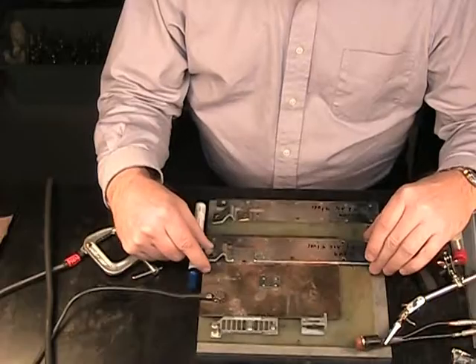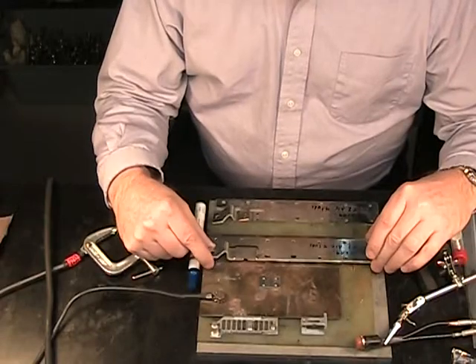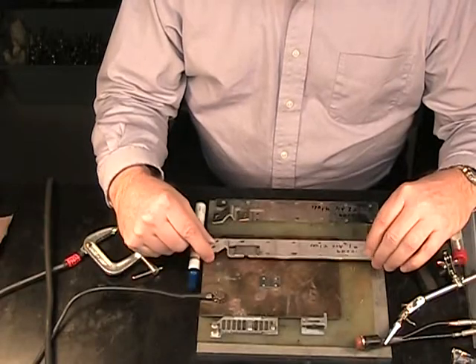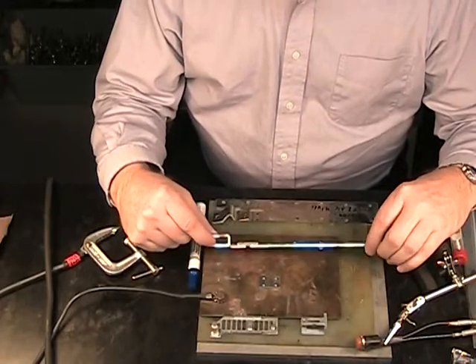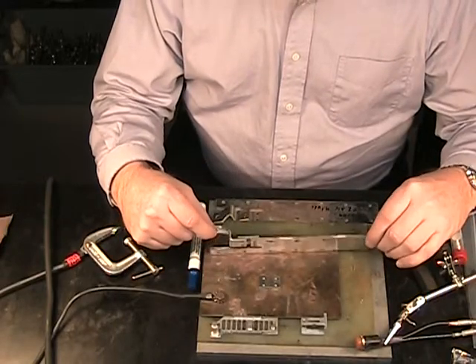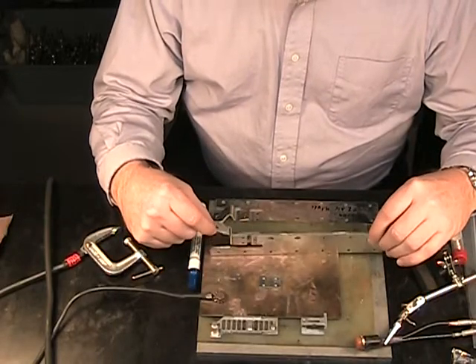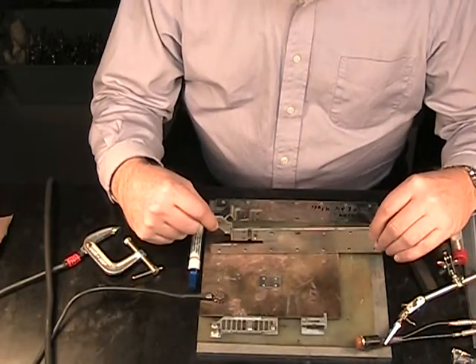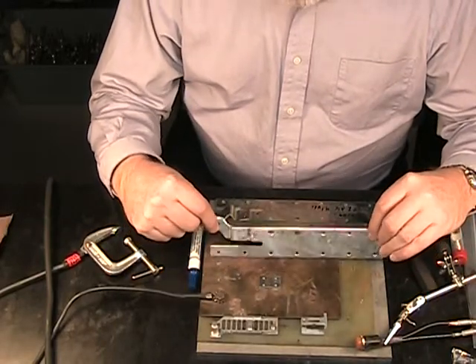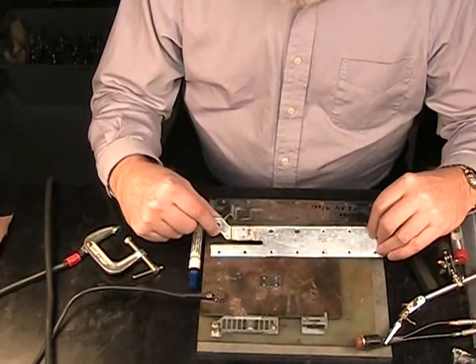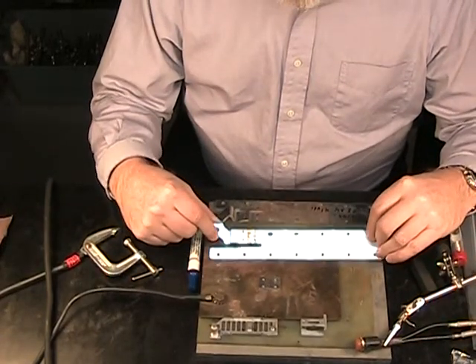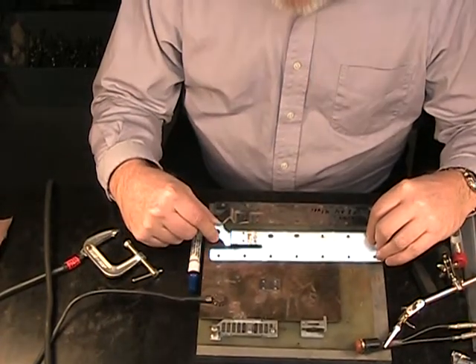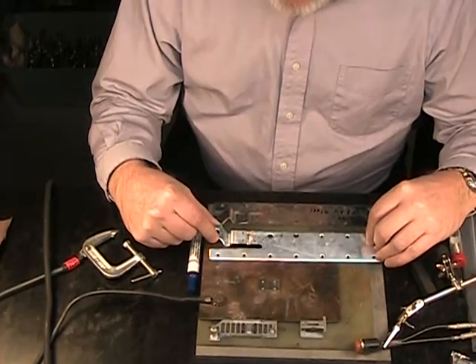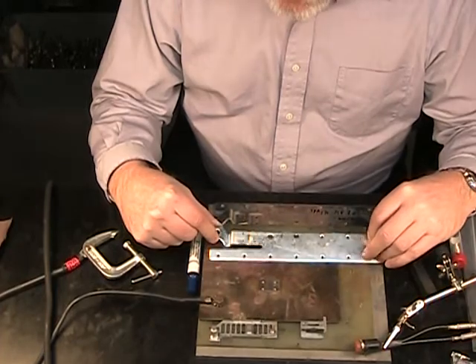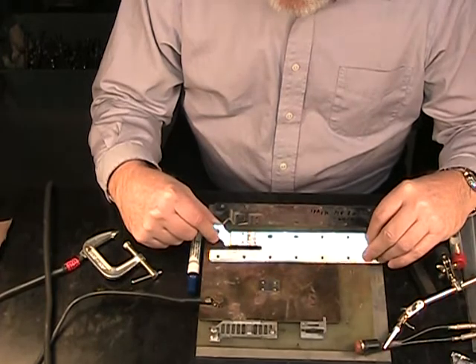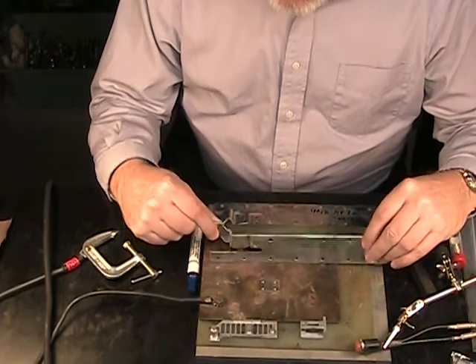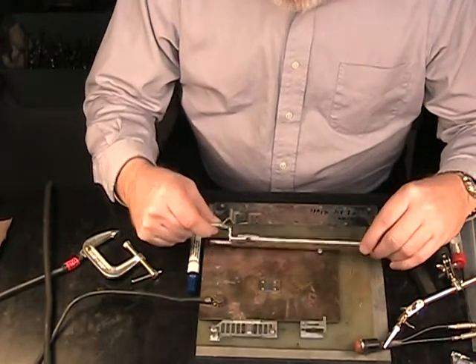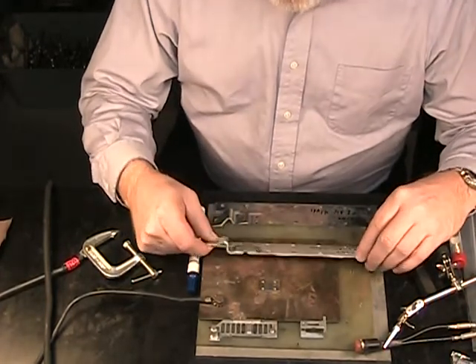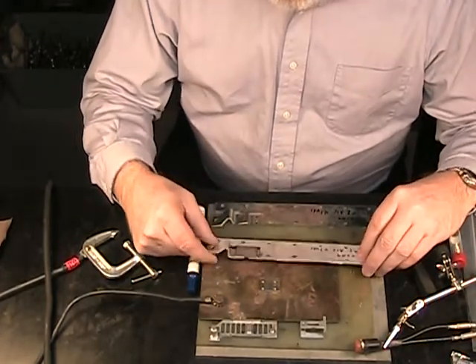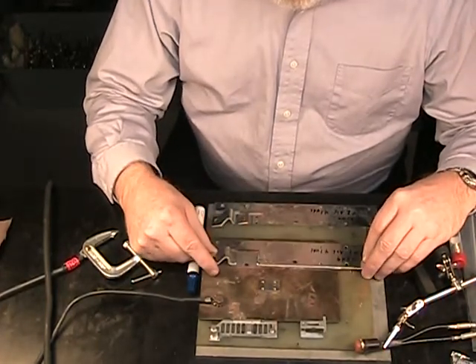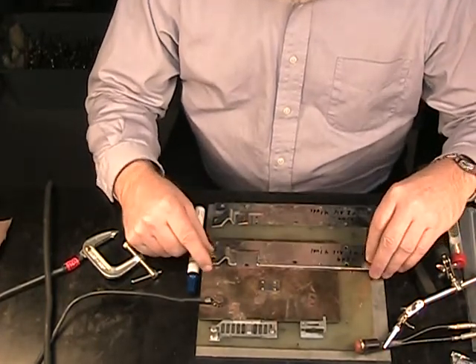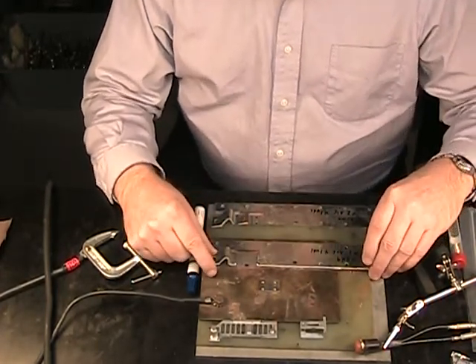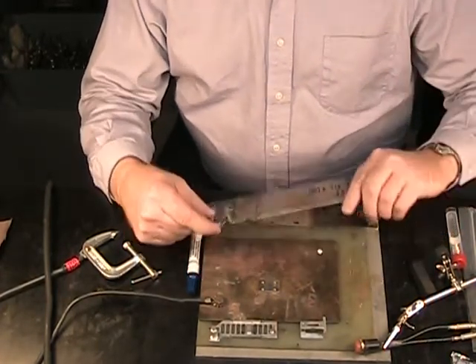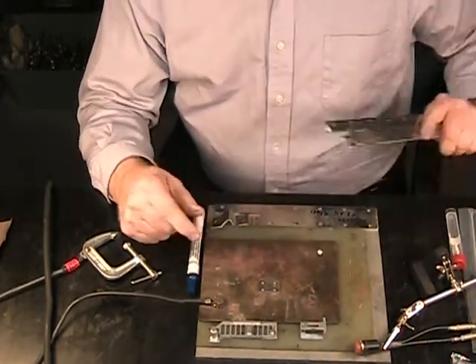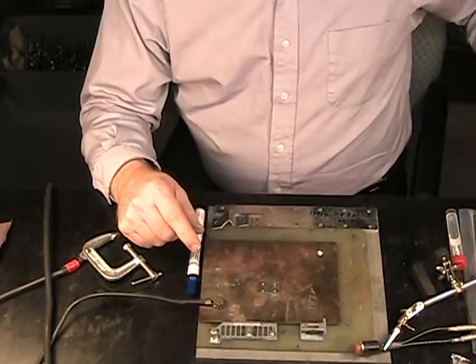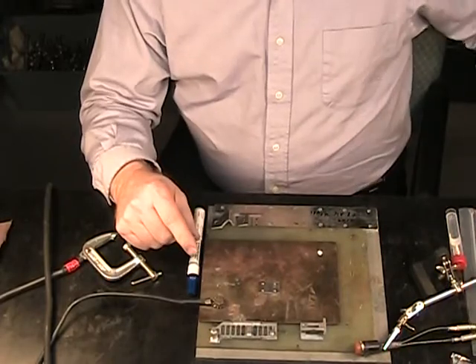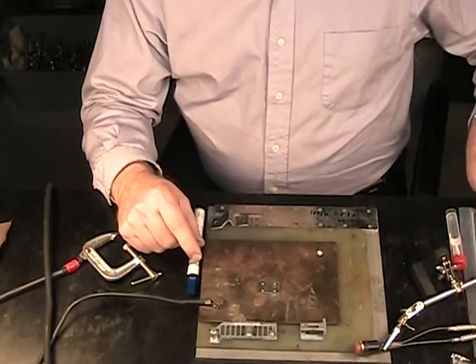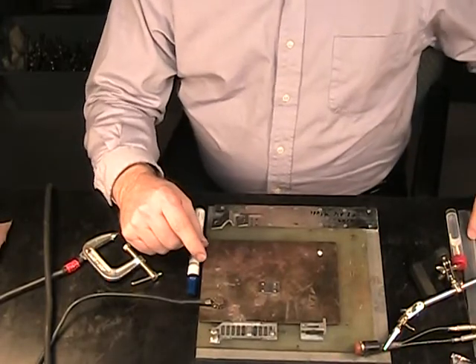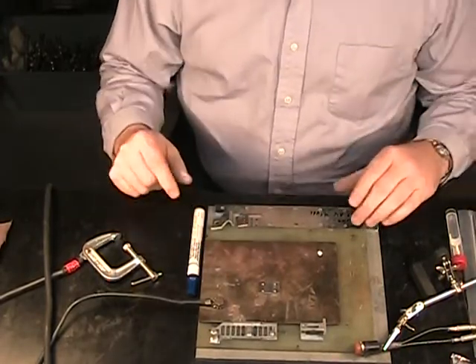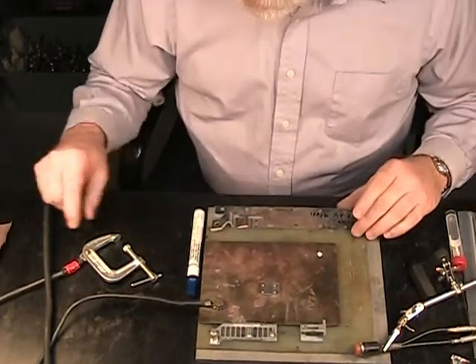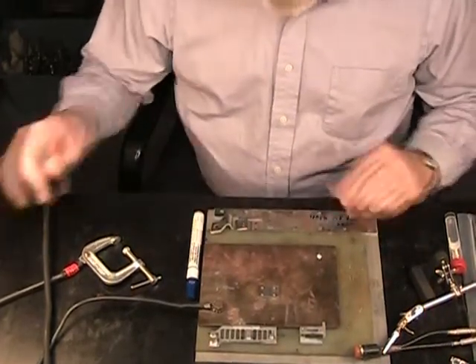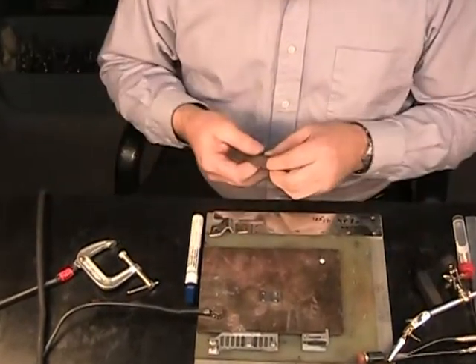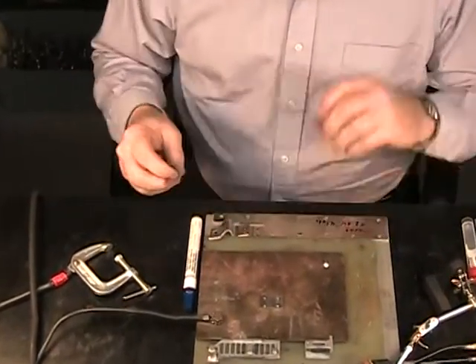We have three component parts here being assembled together and being soldered. They currently are flame soldering this using torches. They want to try a different approach — we're going to use resistance soldering for this application. So we'll give you a demonstration of the resistance soldering process.